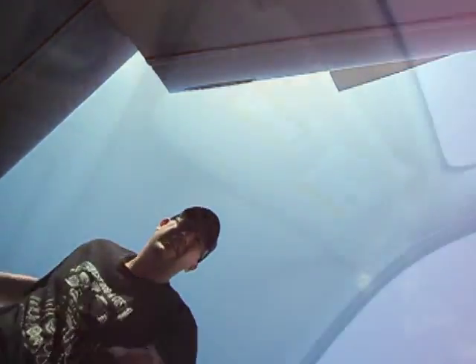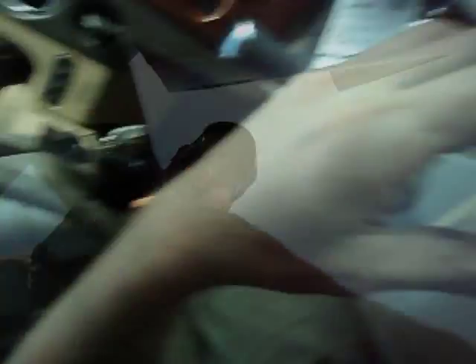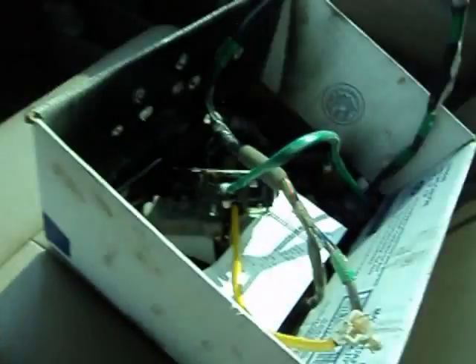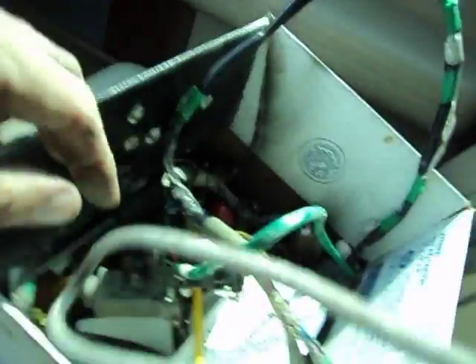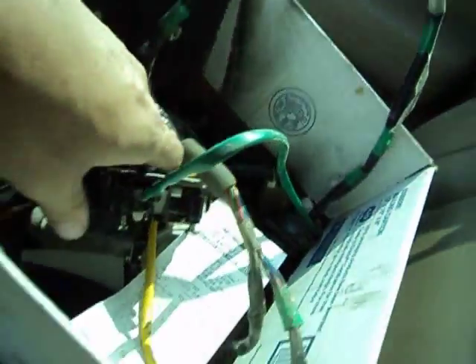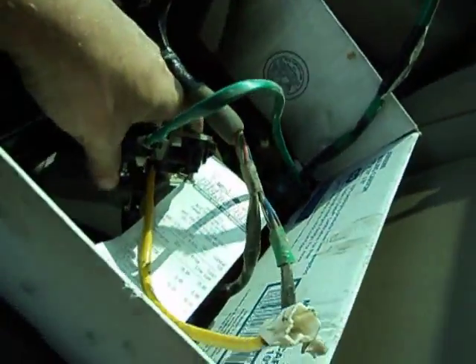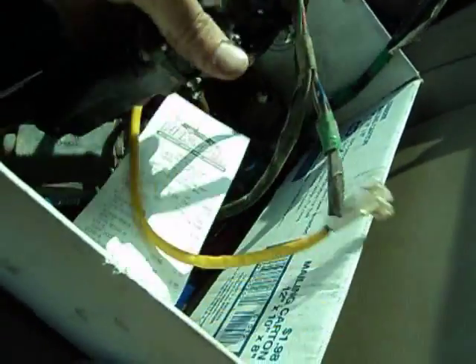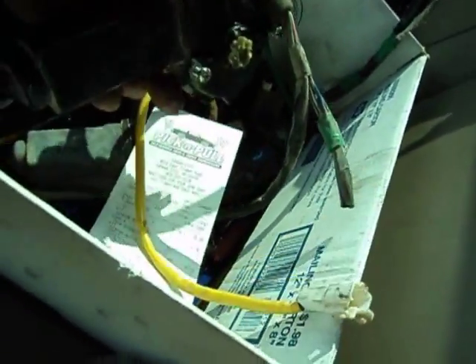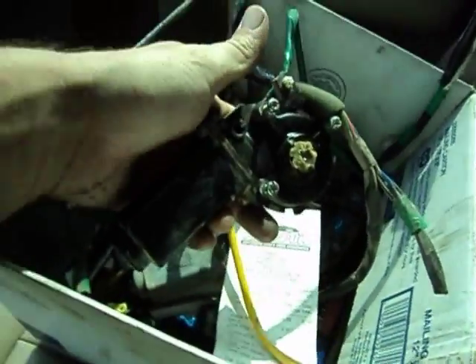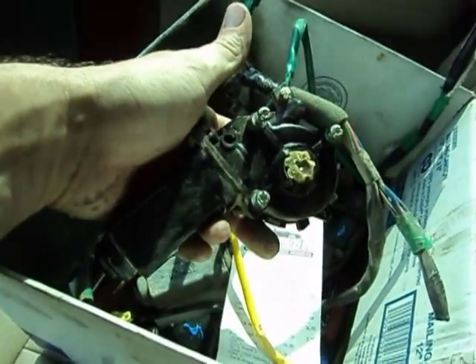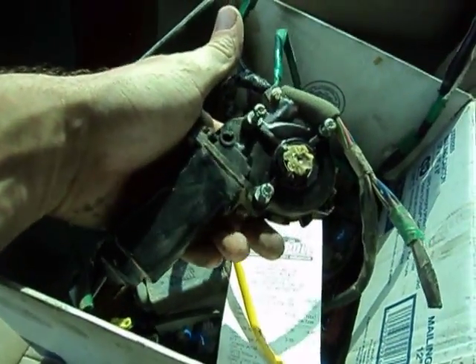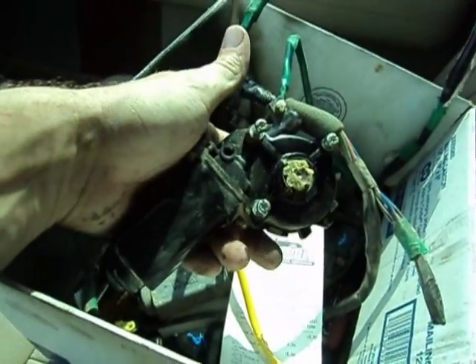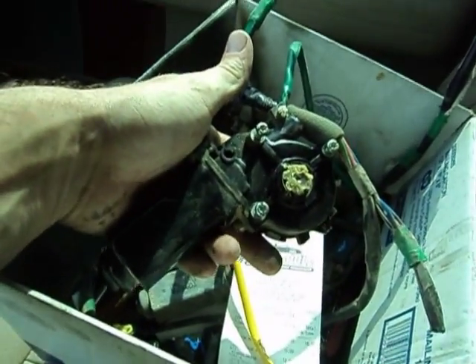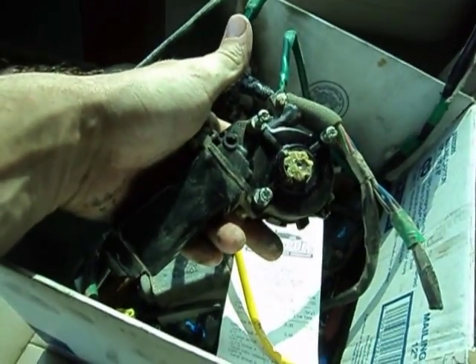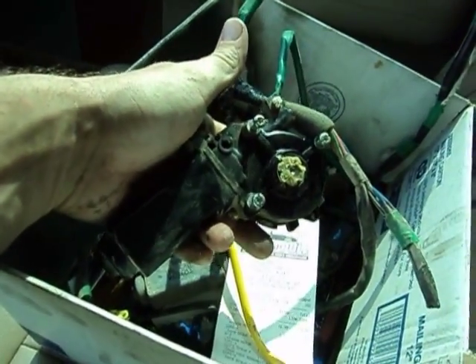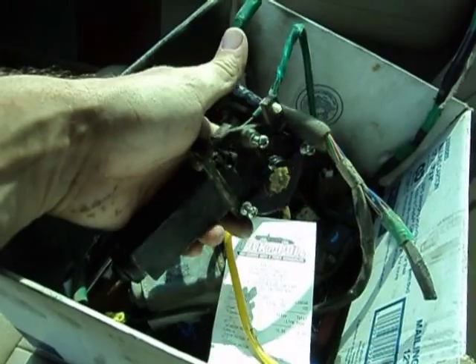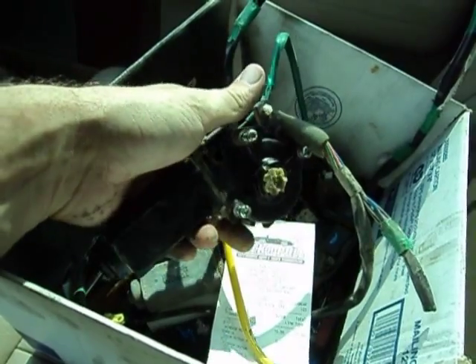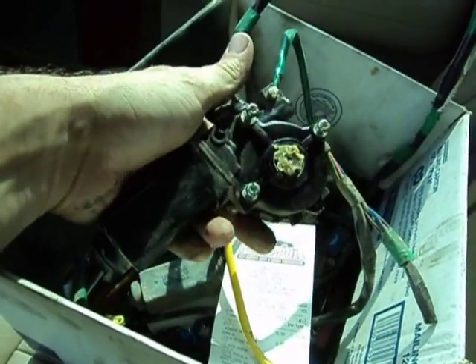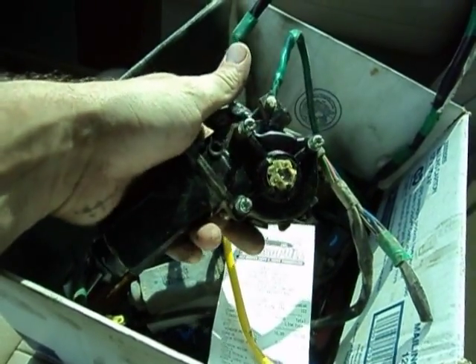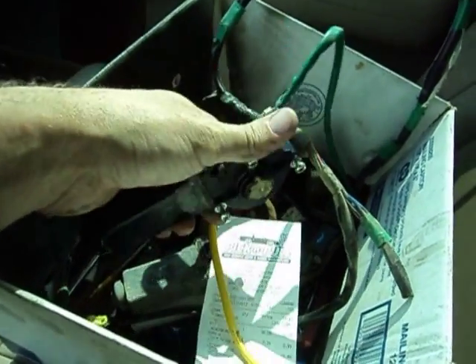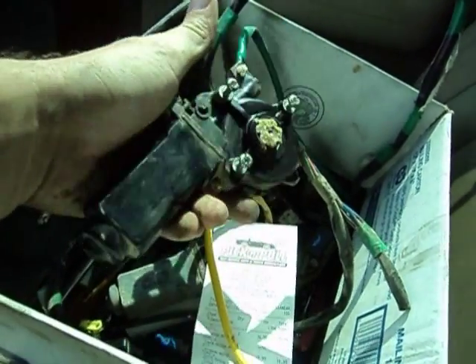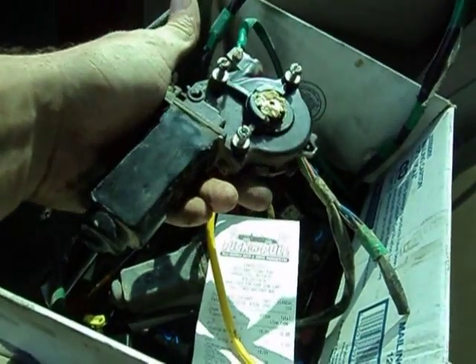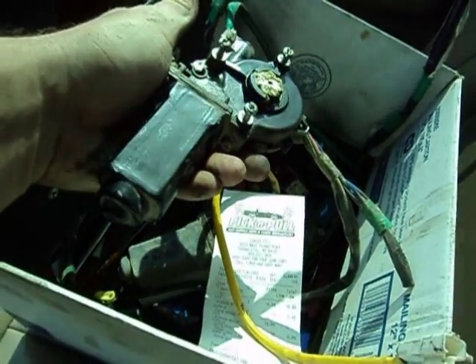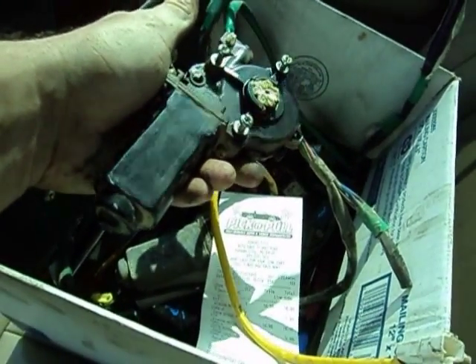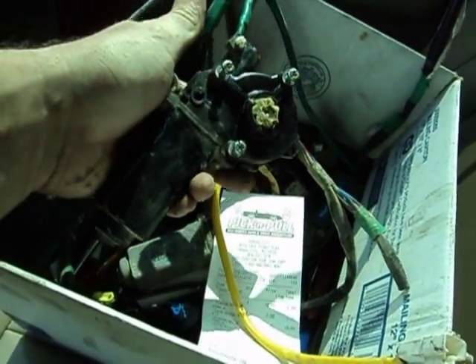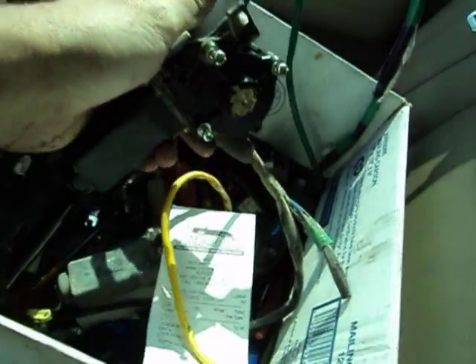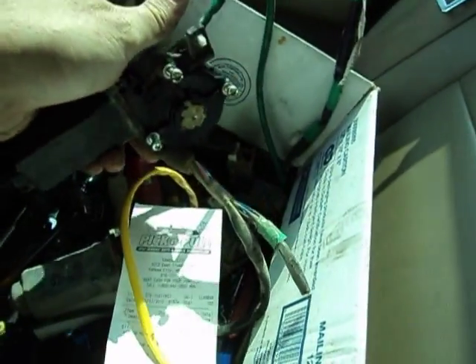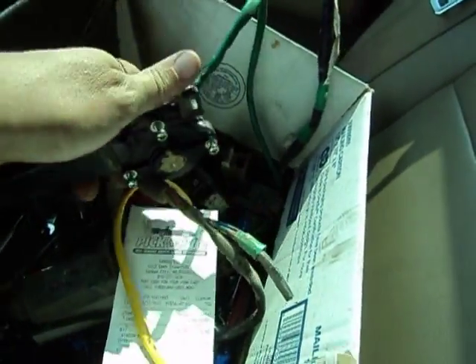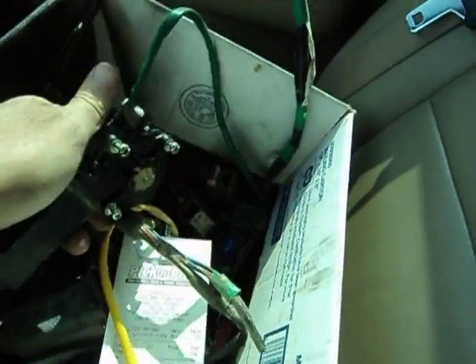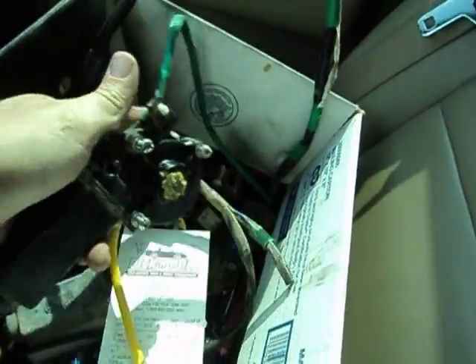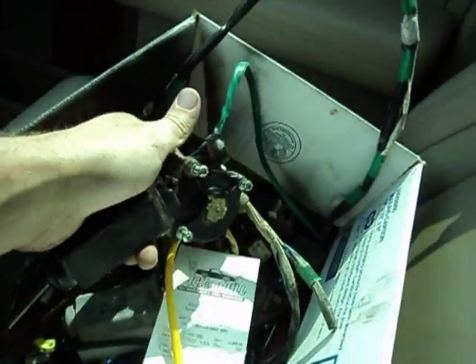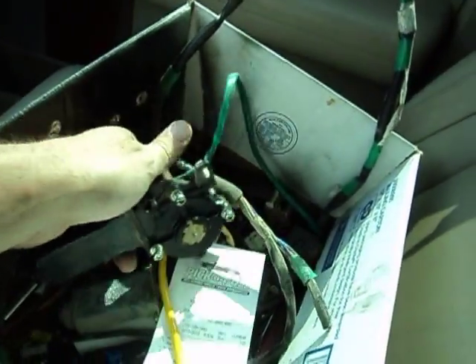We wound up with two motors out of a '99 Toyota for the windows — a left and a right. These are rear motors, but I think they're the same as the front ones. The front ones were gone in the car I tore apart.